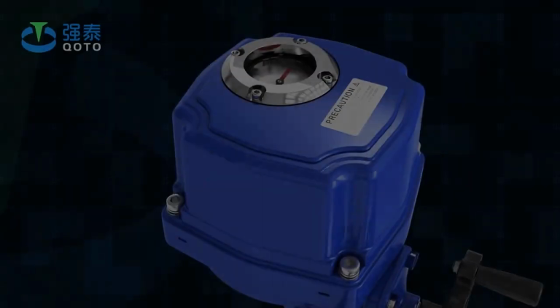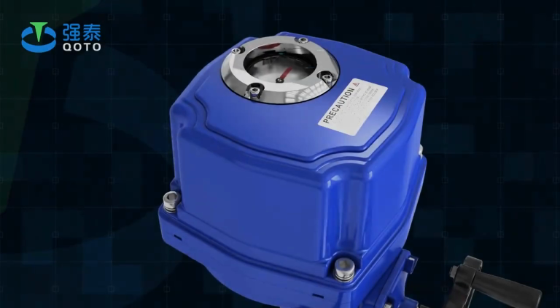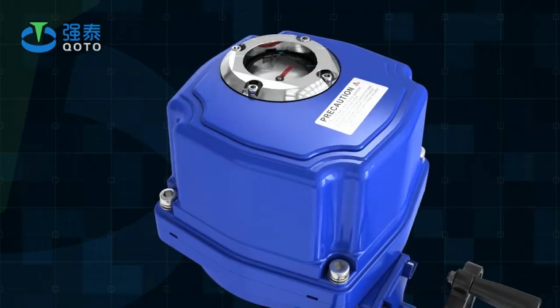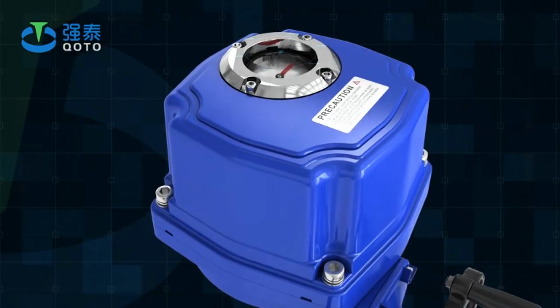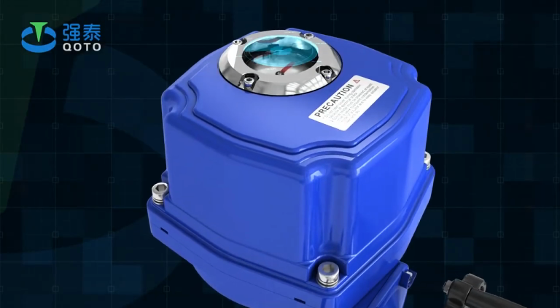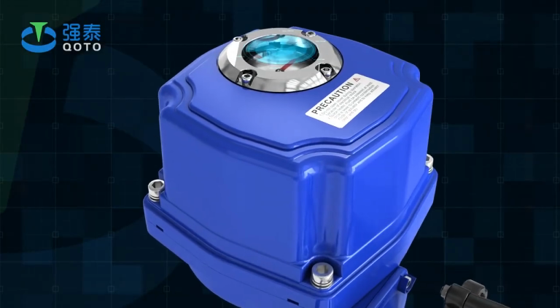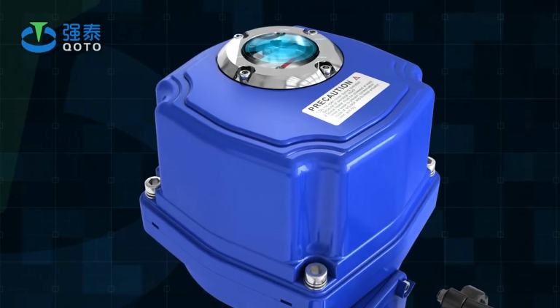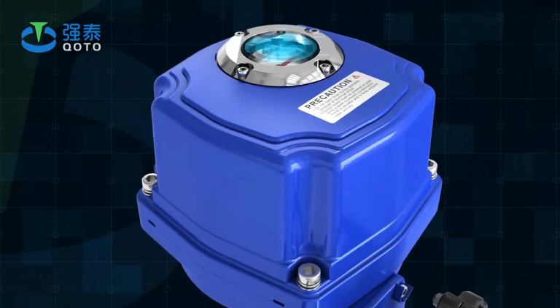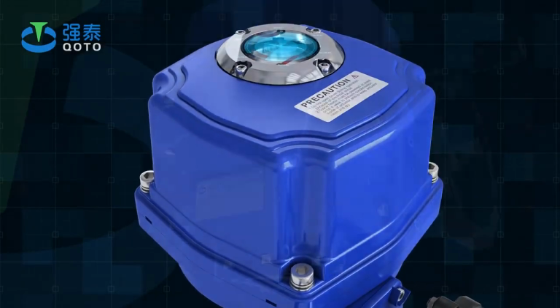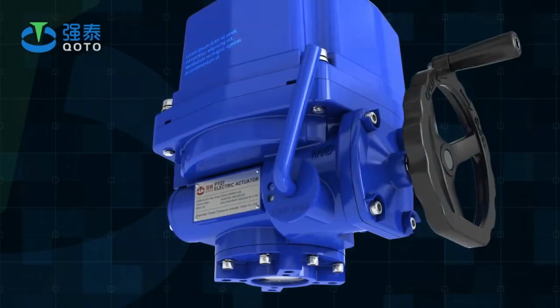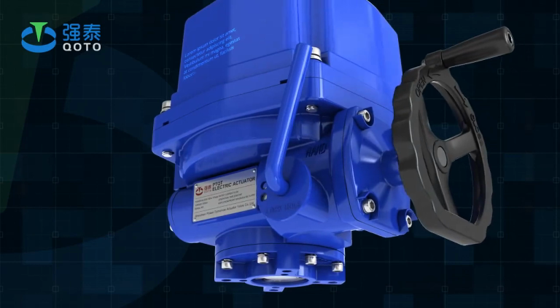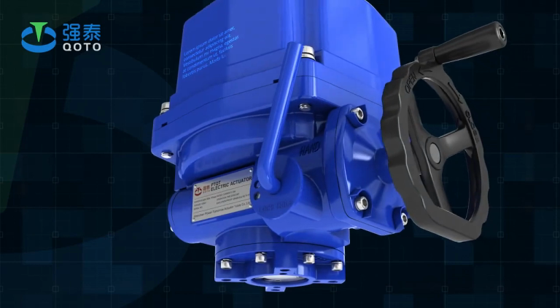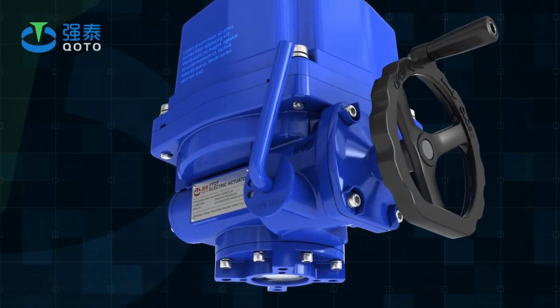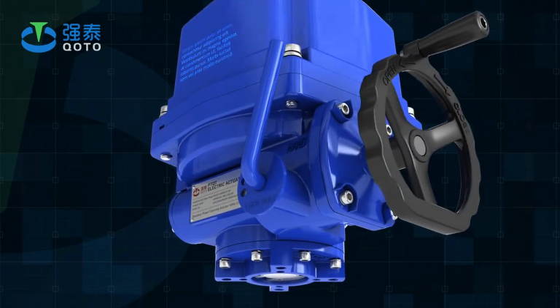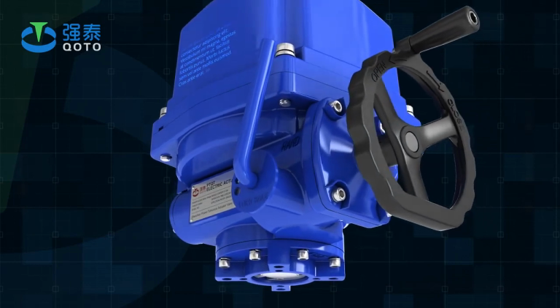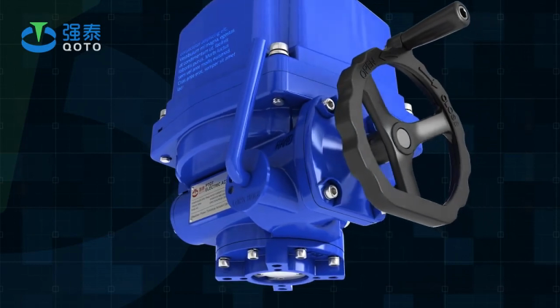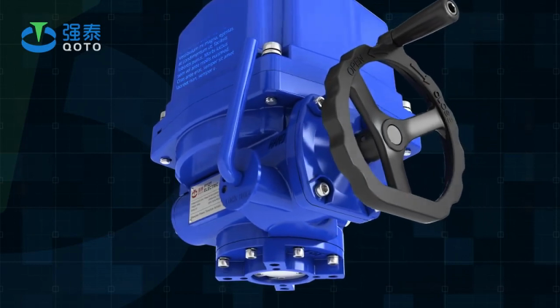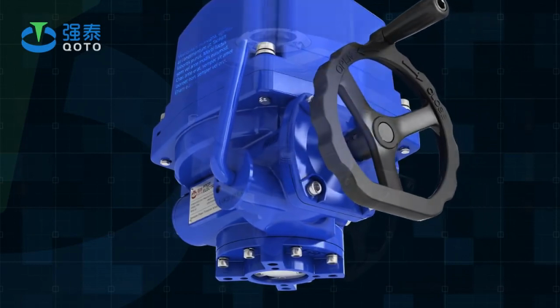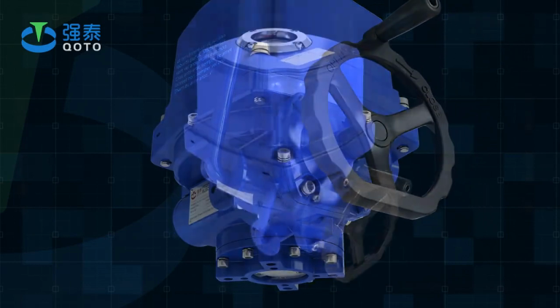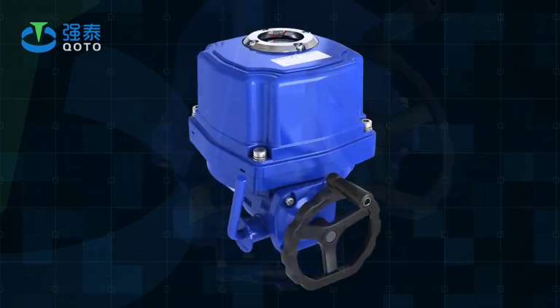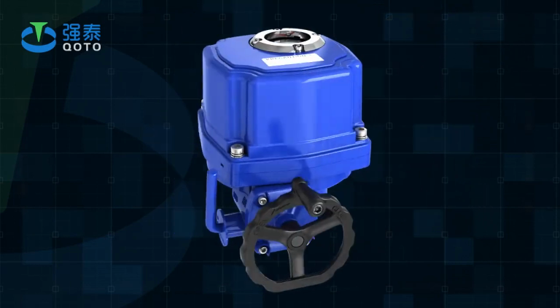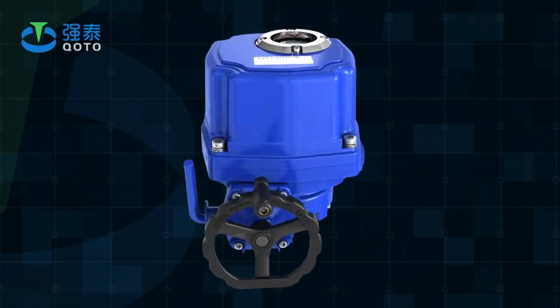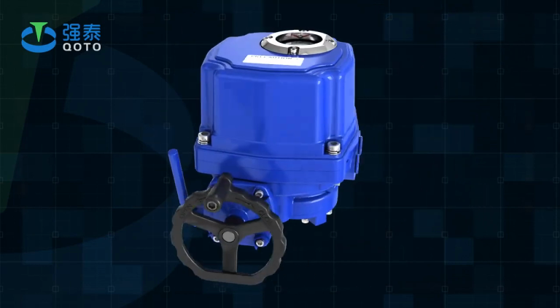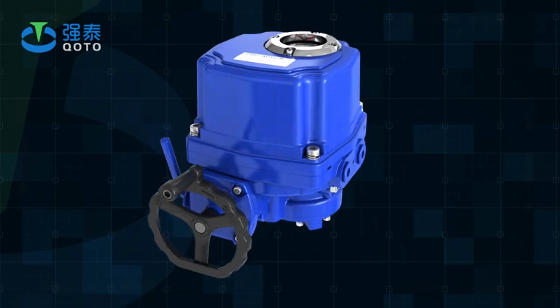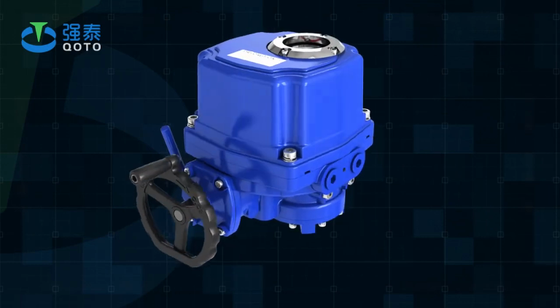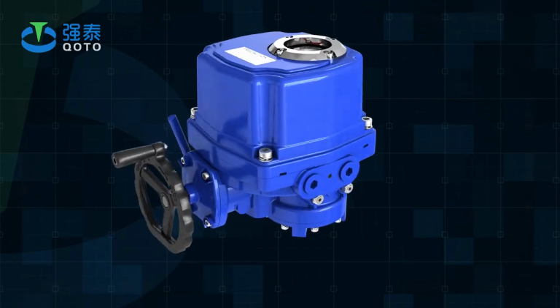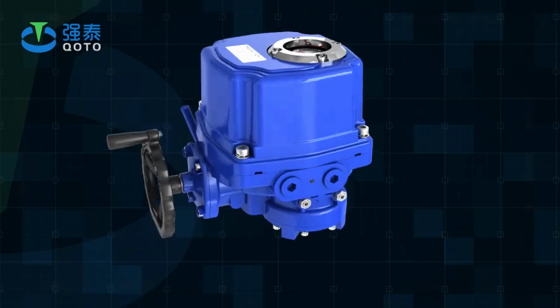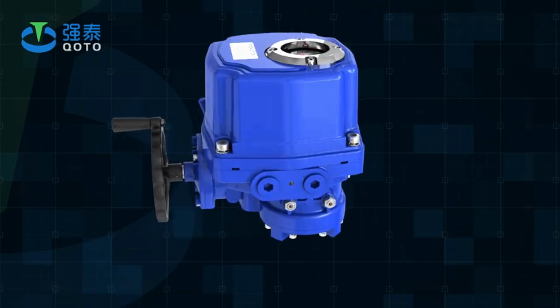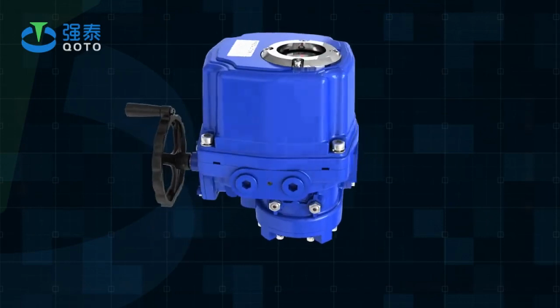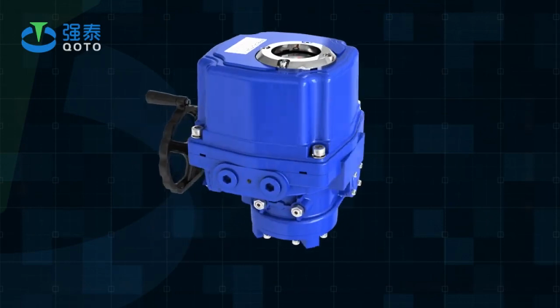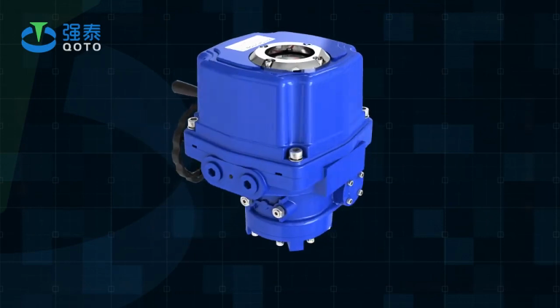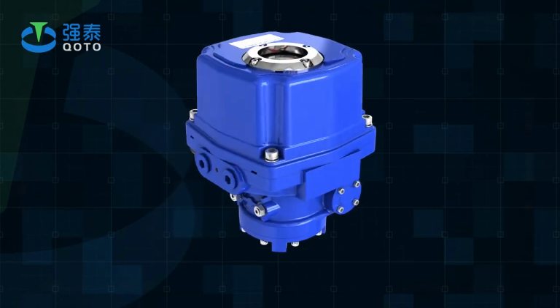PTQT Series Electric Actuators, produced by Shenzhen Power Tomorrow Actuator Valve Company Limited, are explosion-proof actuators. Explosion-proof class is EX-D2BT4.